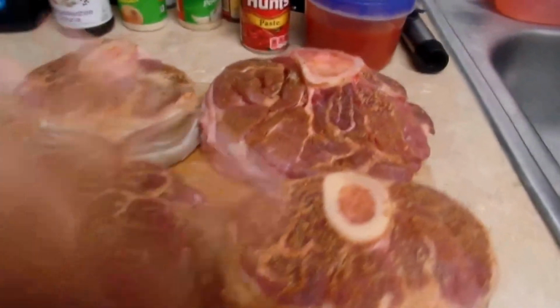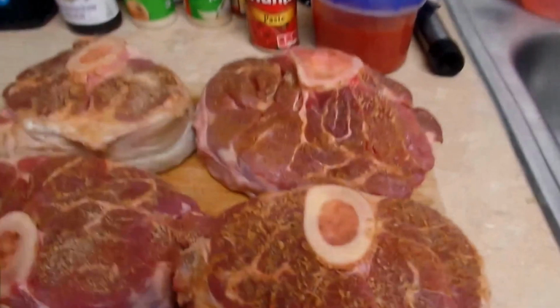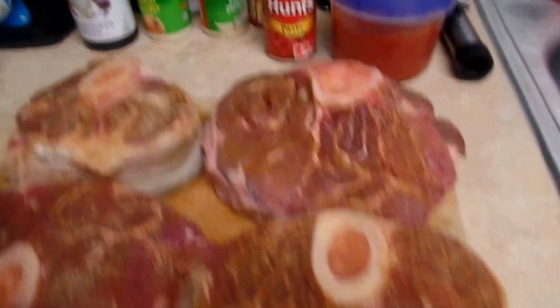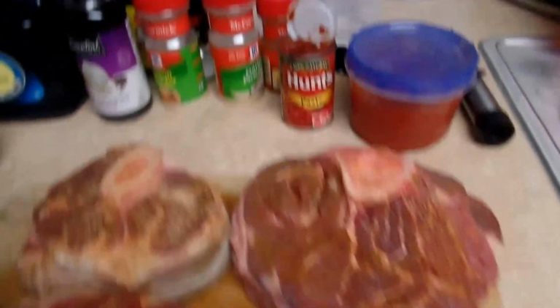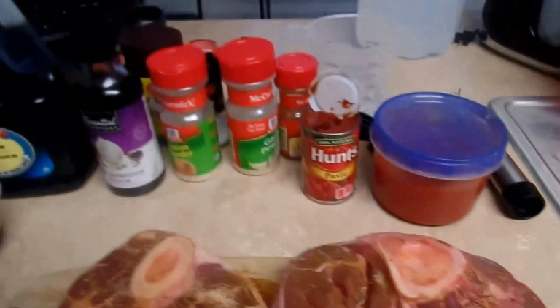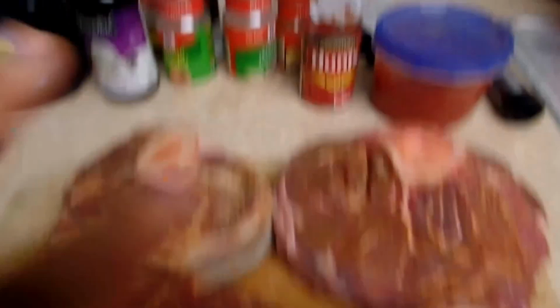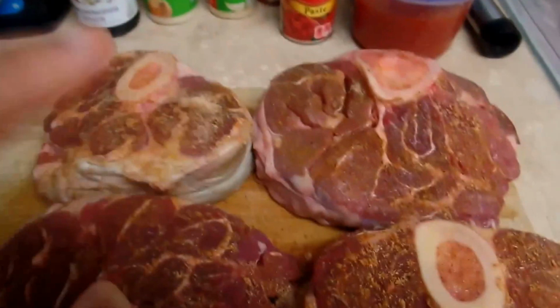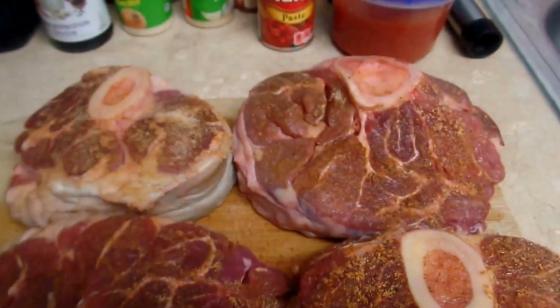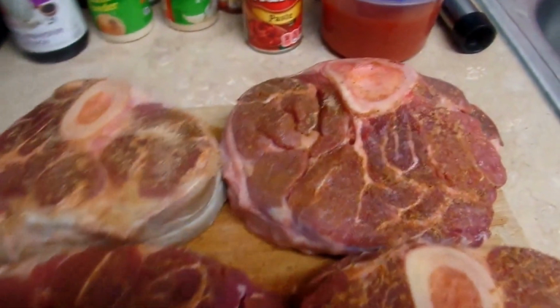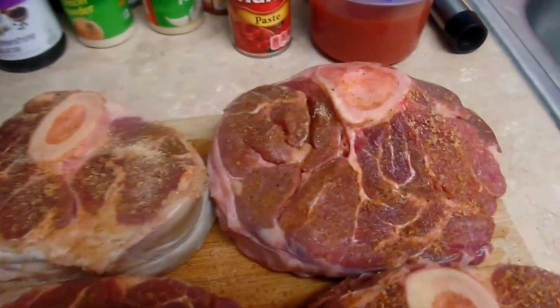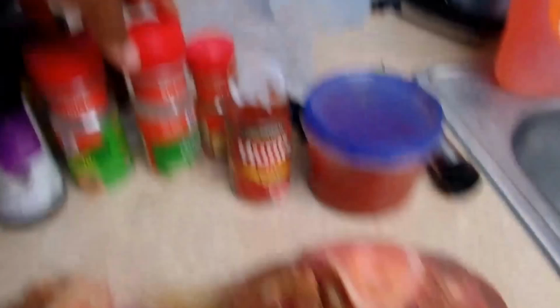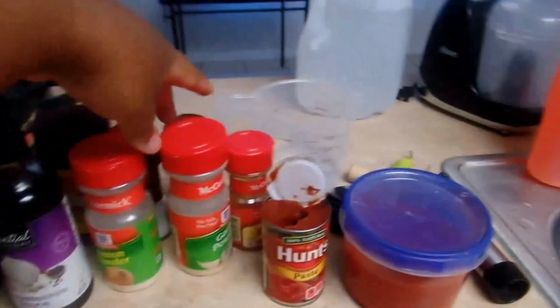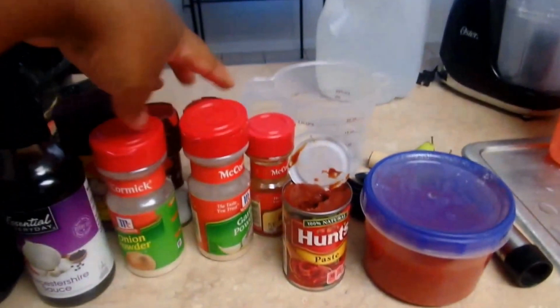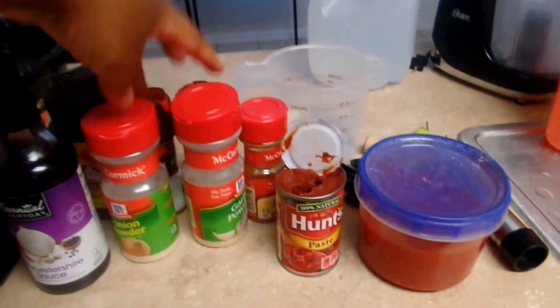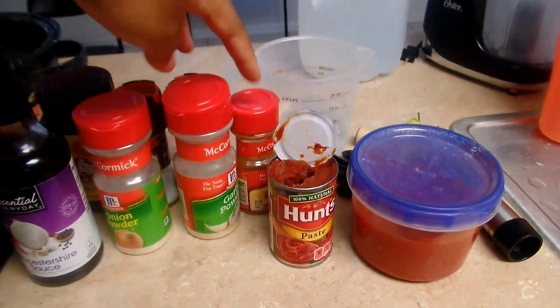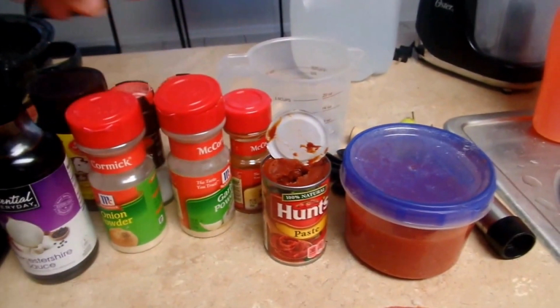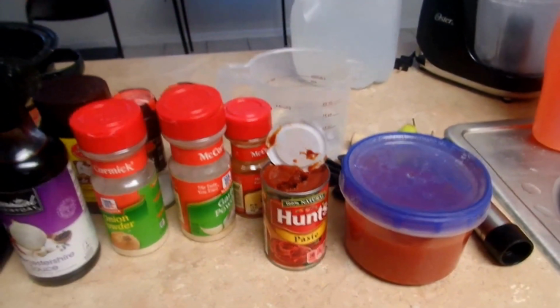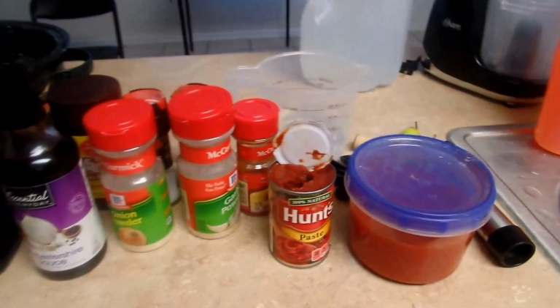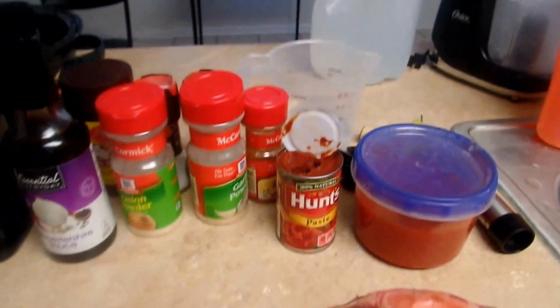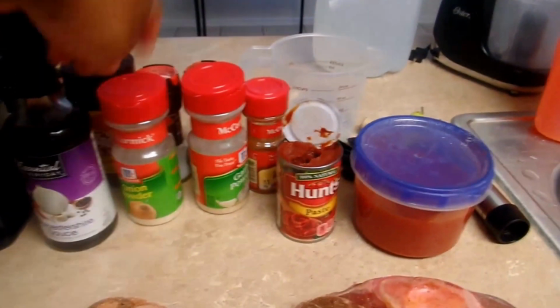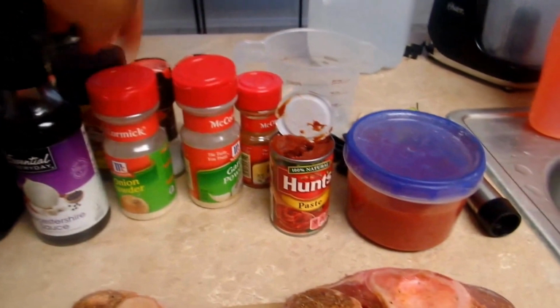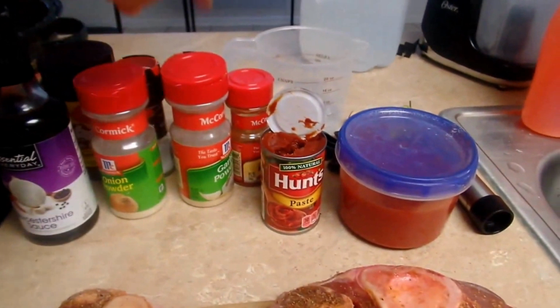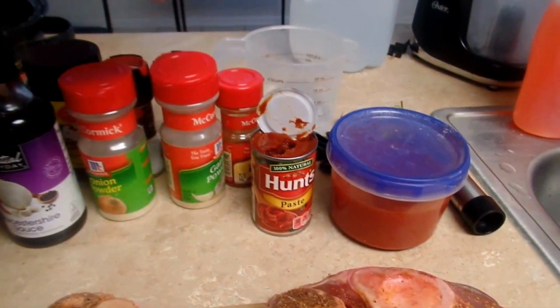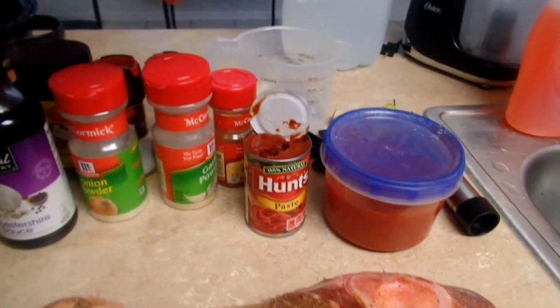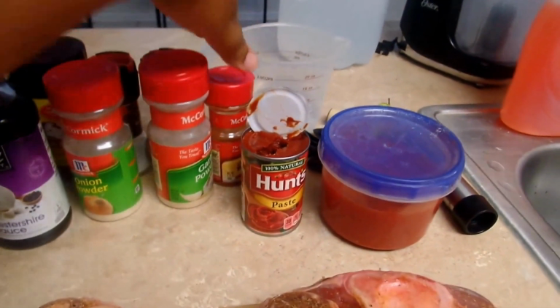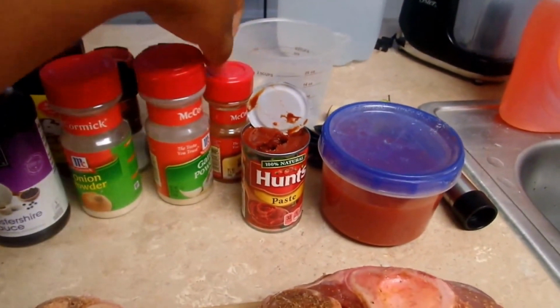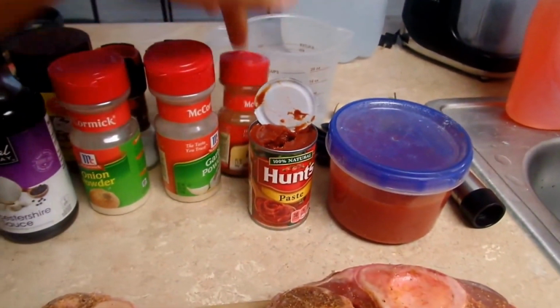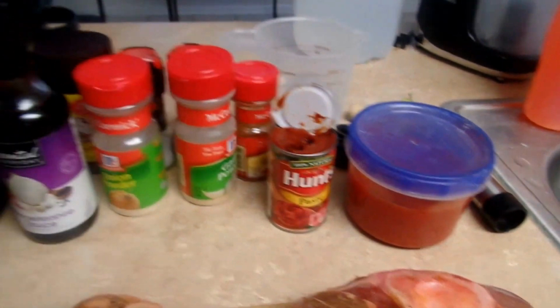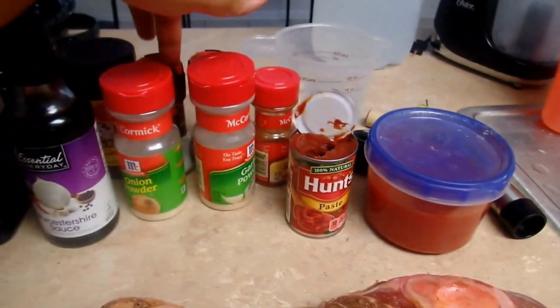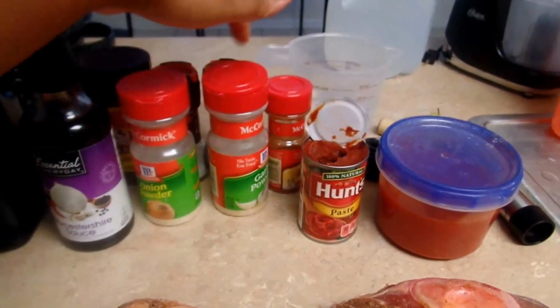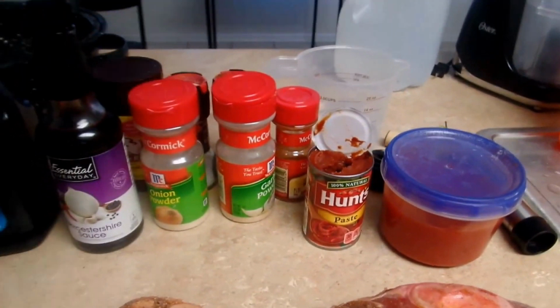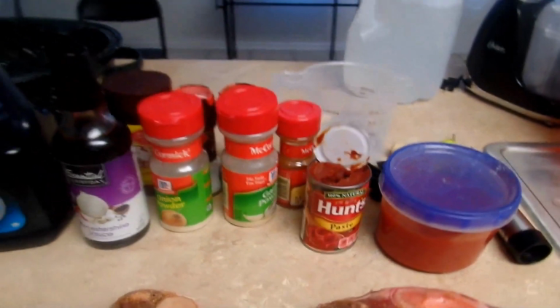My beef shanks are just seasoned with these five seasonings: onion powder, garlic powder, red pepper, salt, and pepper.